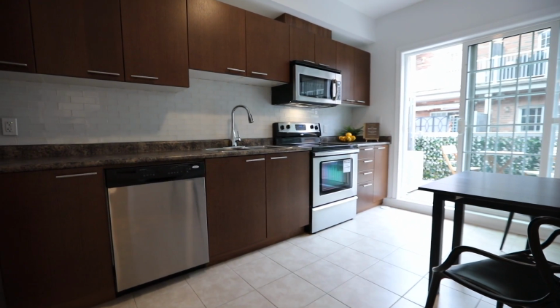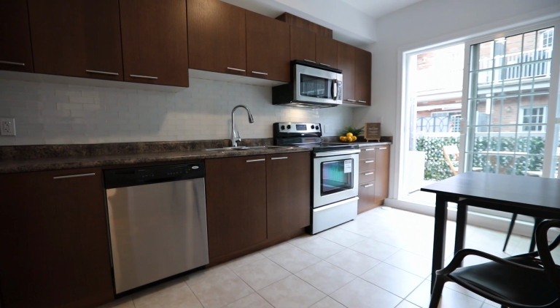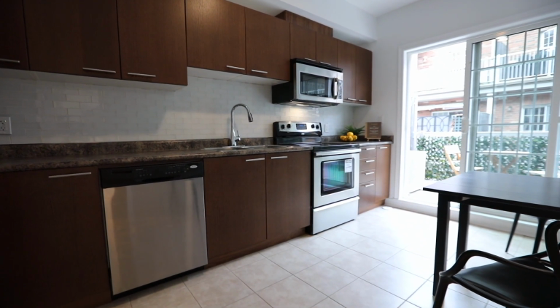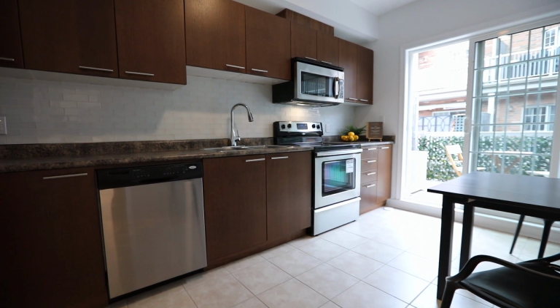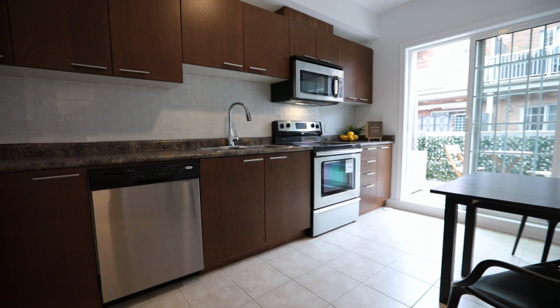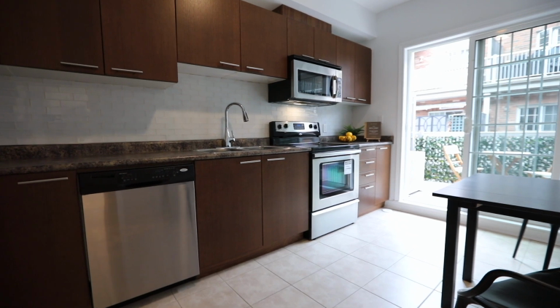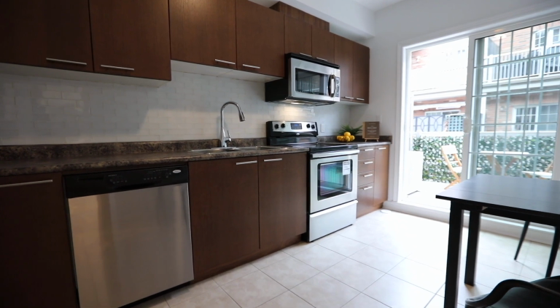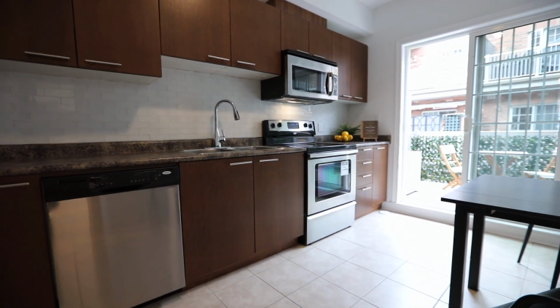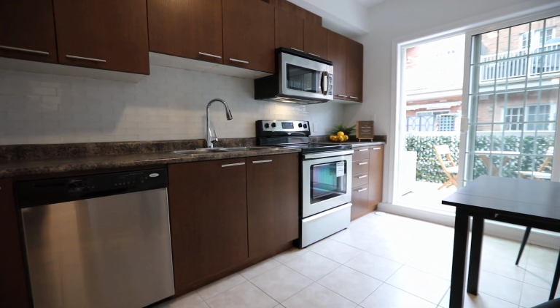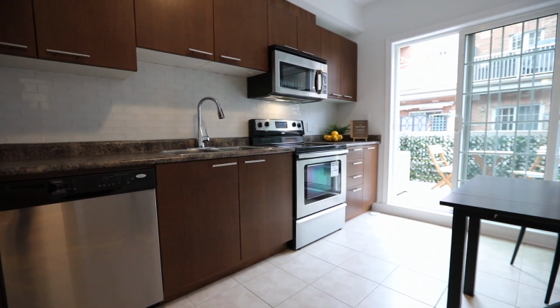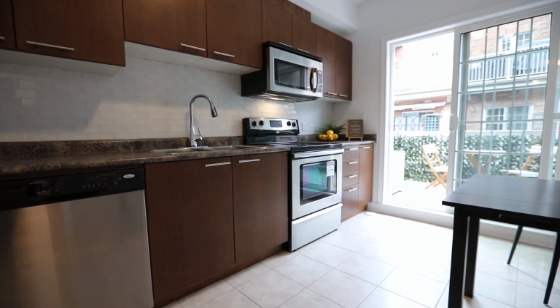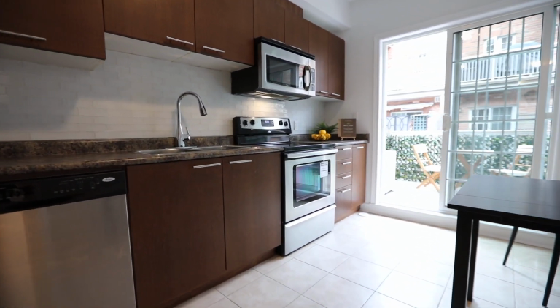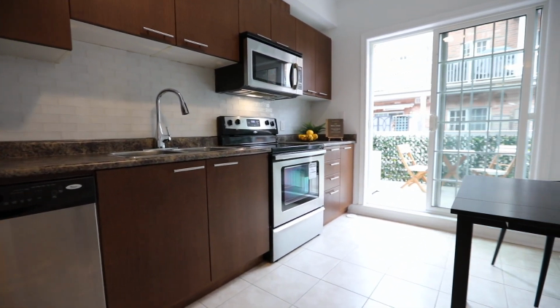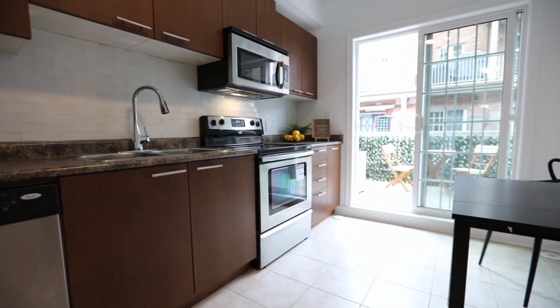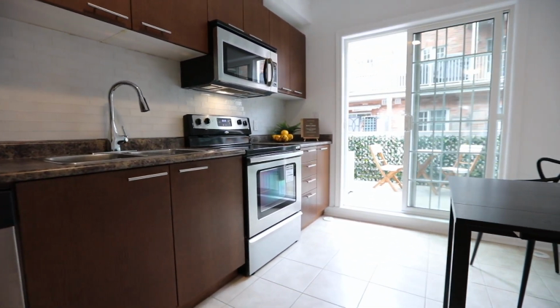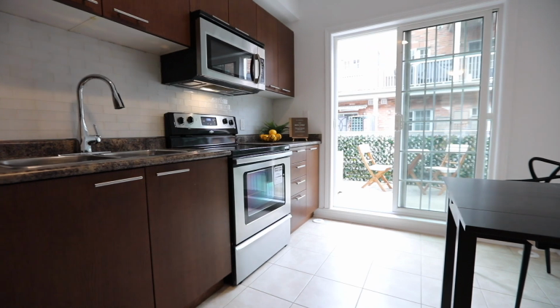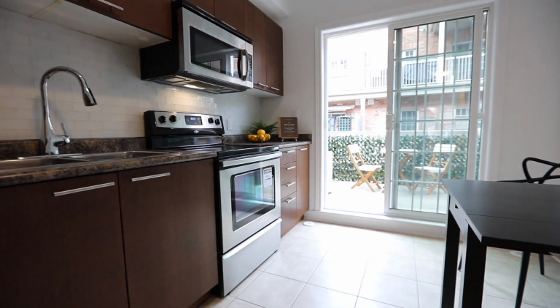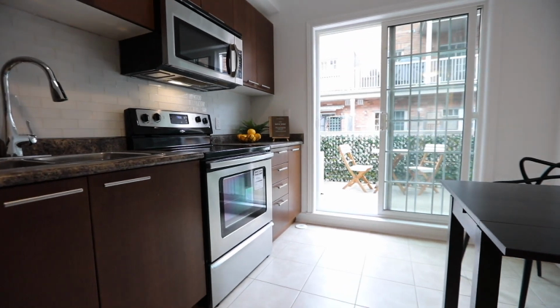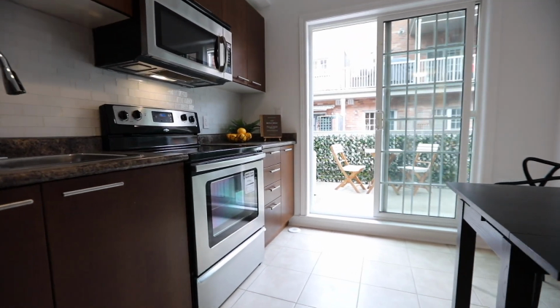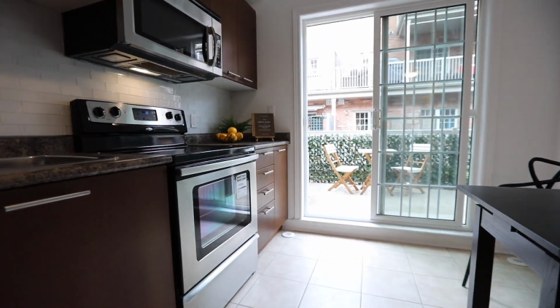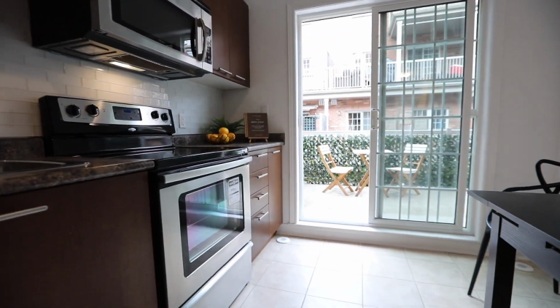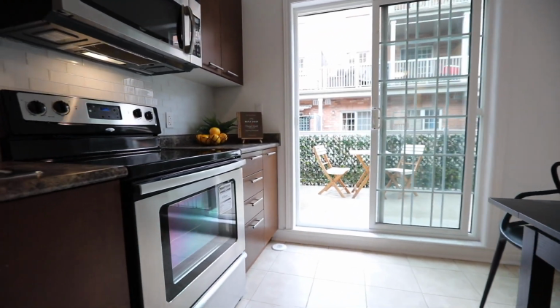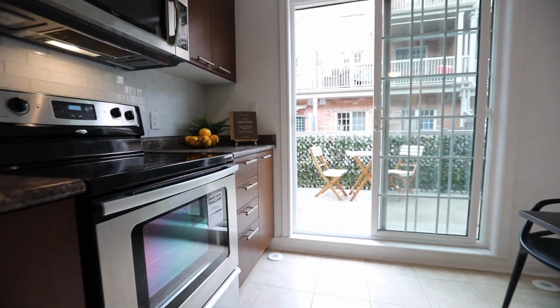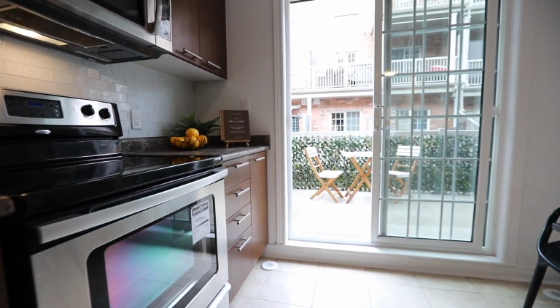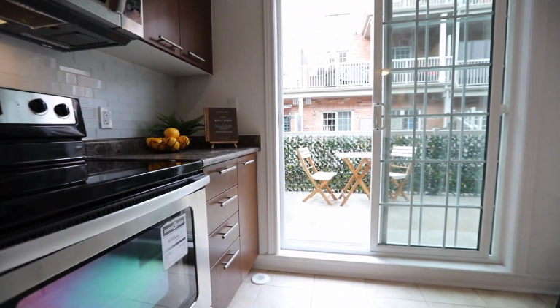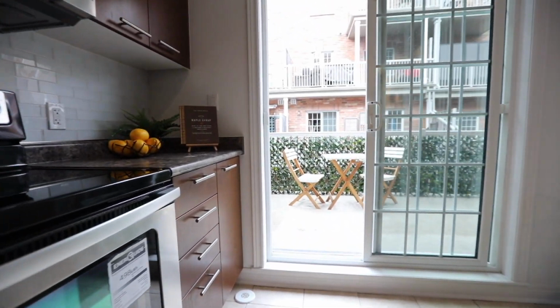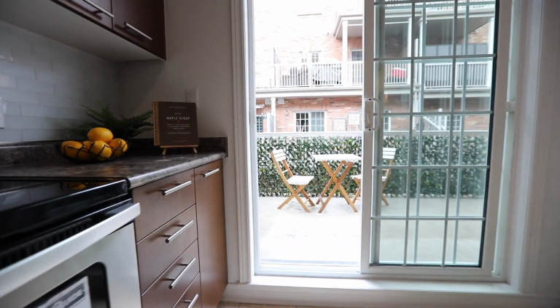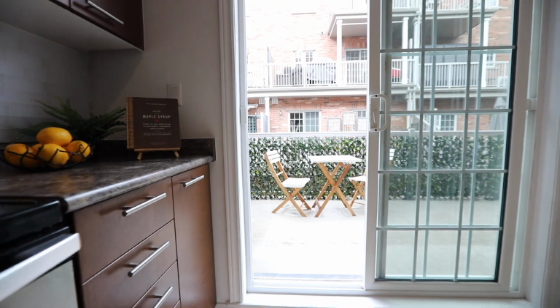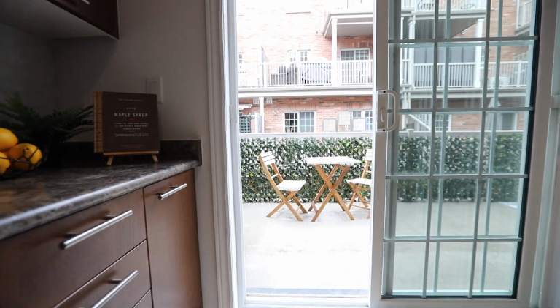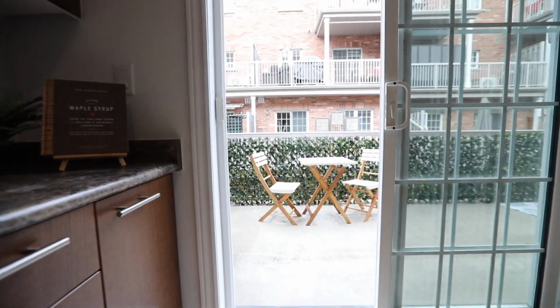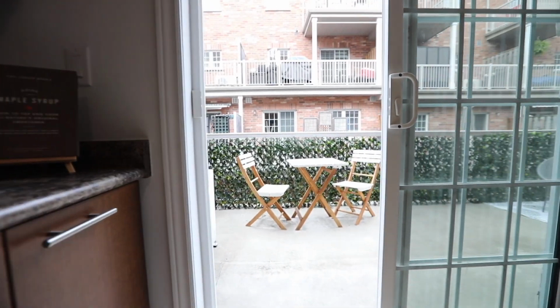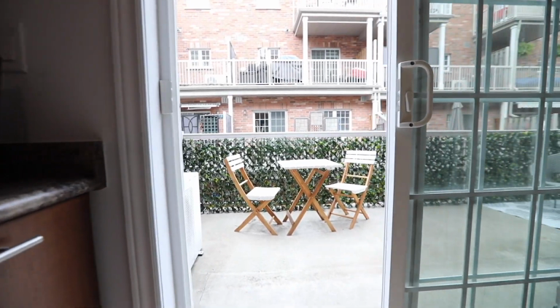Spacious enough to accommodate an eating area, during the warm weather months dining and entertaining easily spills to the outdoors through a sliding door walkout opening onto a large balcony with privacy fencing on its north and south sides.